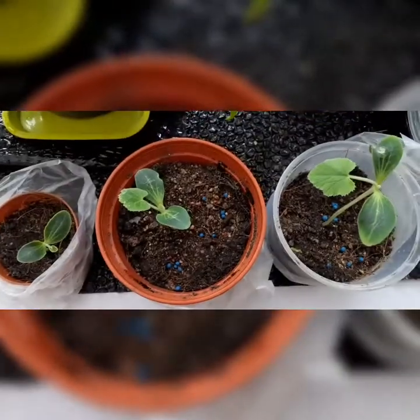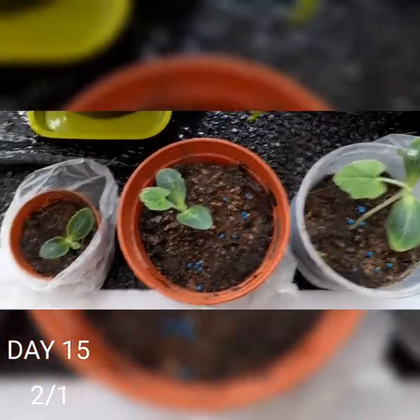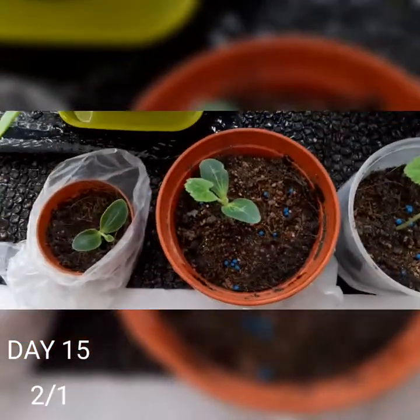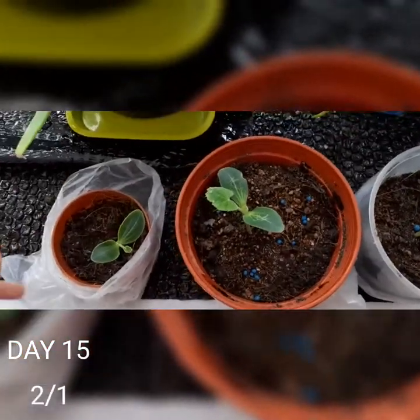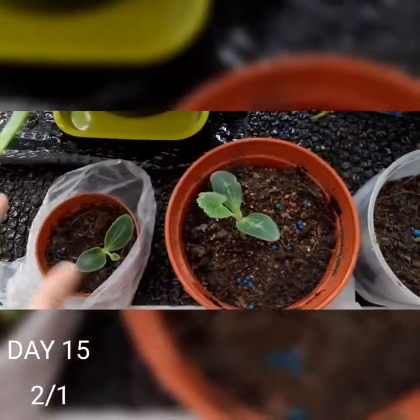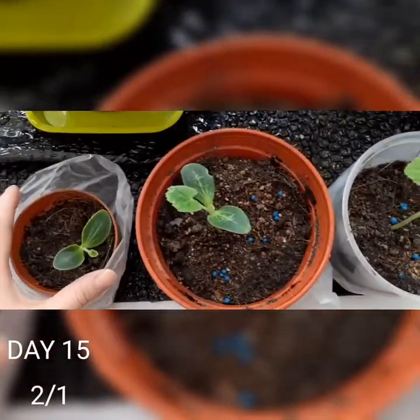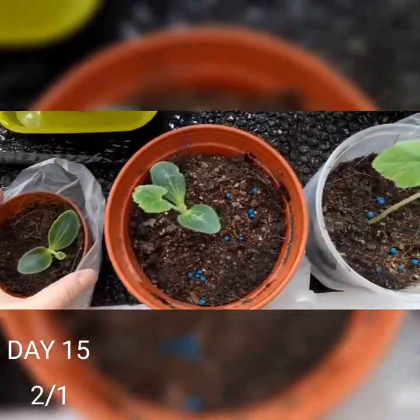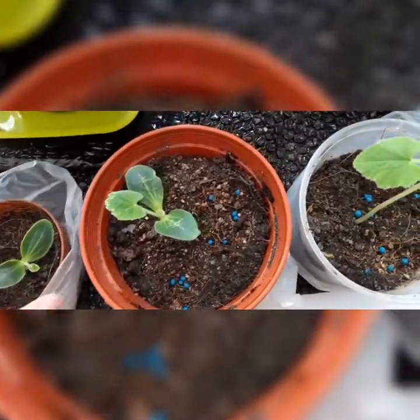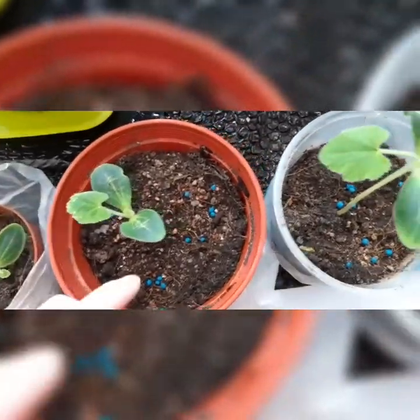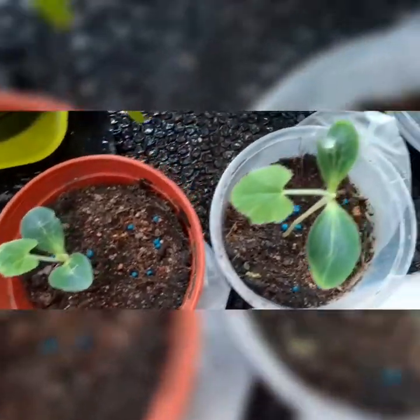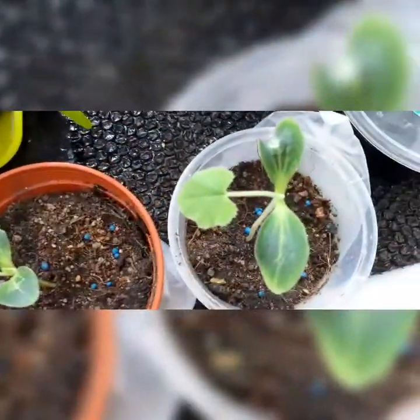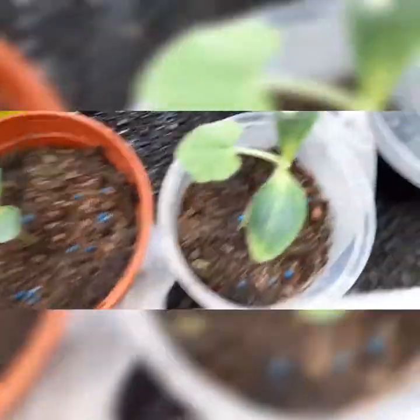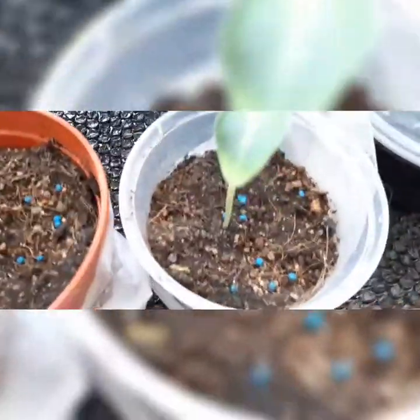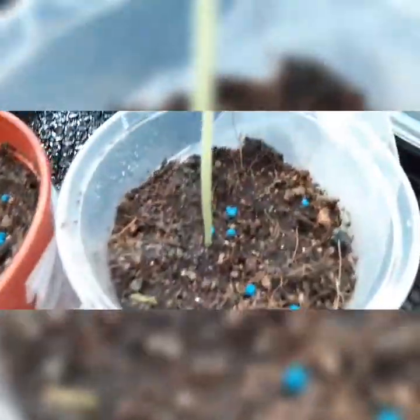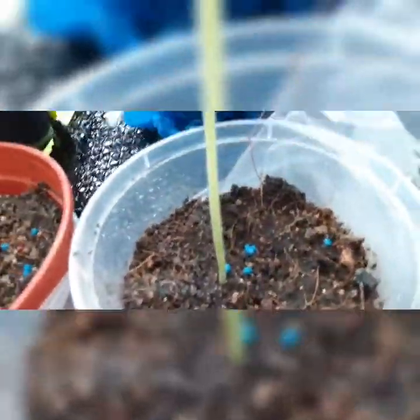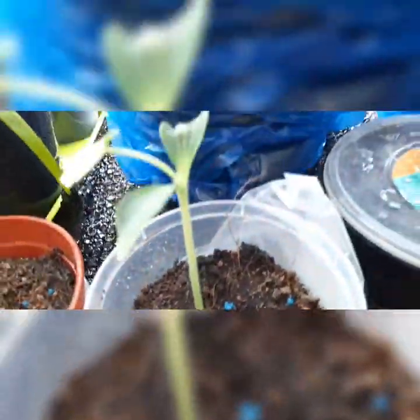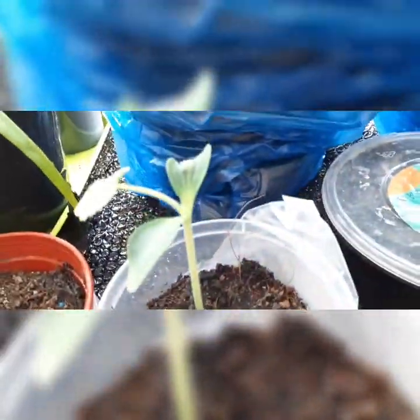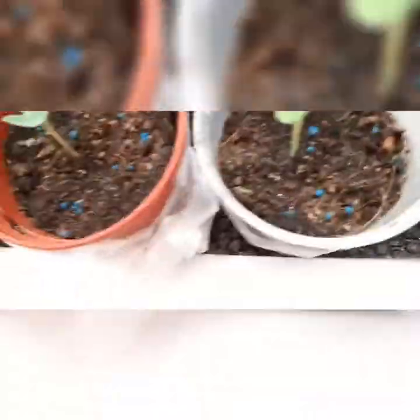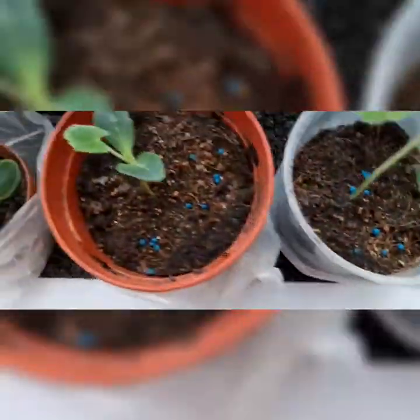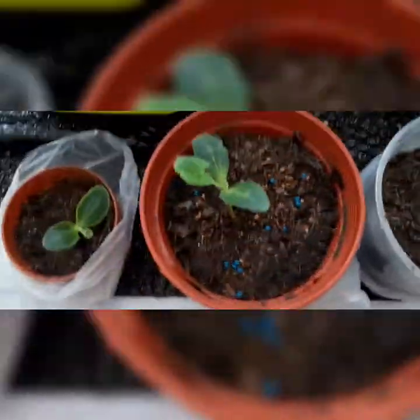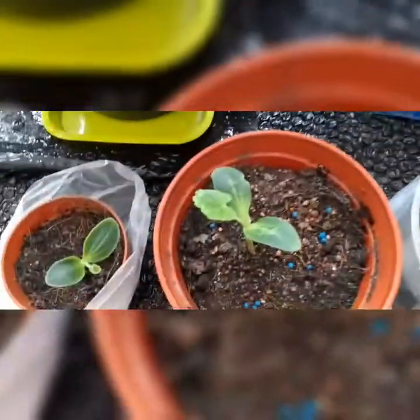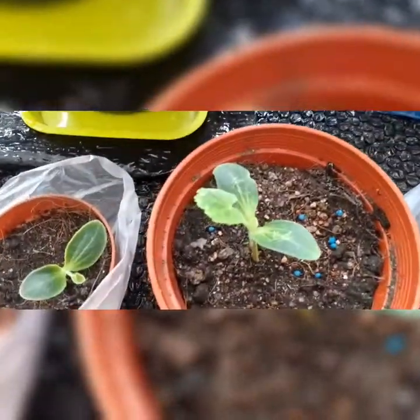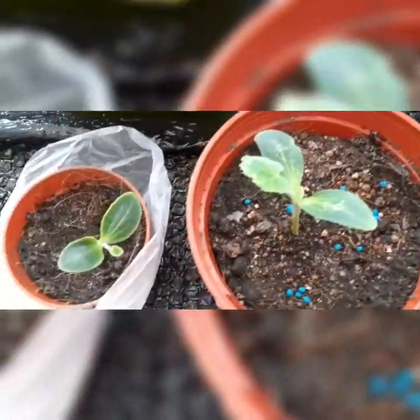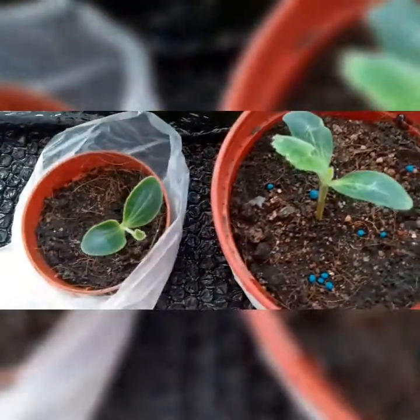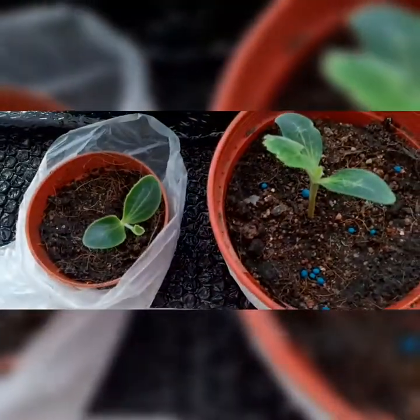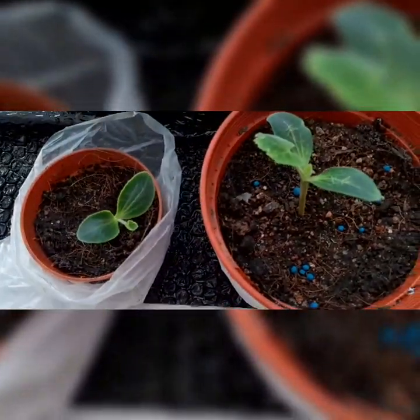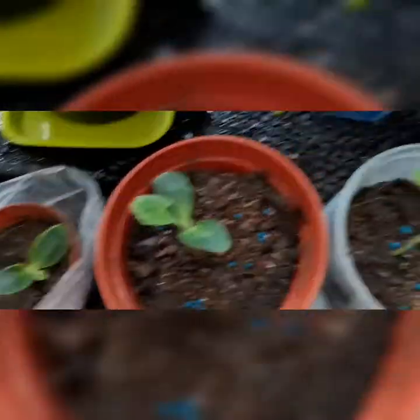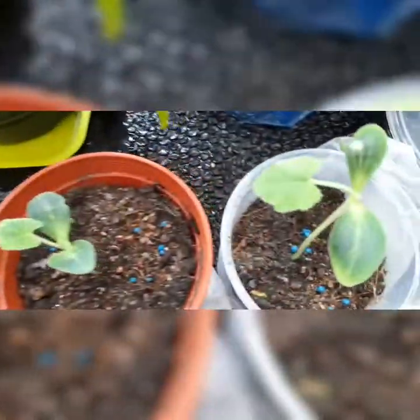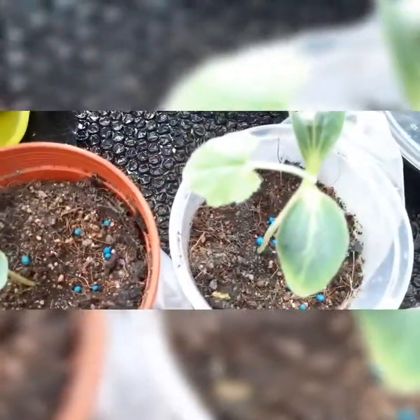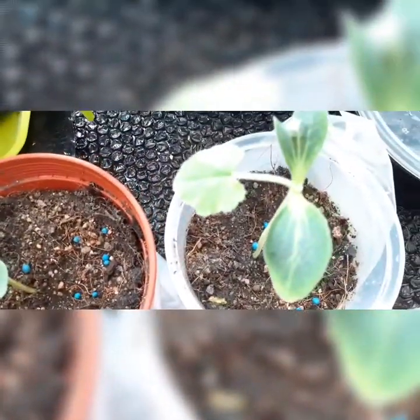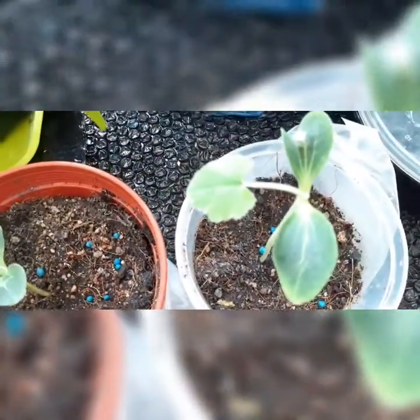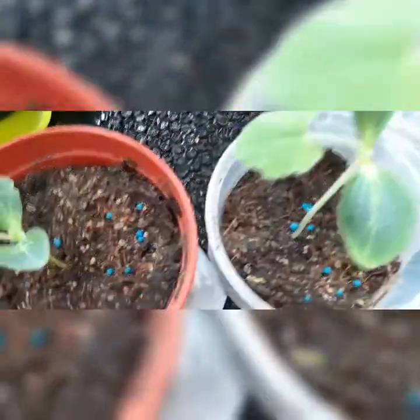So today is day 15. Another plant did shrivel up, so I managed to plant the third seed. Here are three of them in a row lined up by height like Do Re Mi Fa So. It kind of reminds me of a cucumber seedling, only this one leans towards the thicker end.